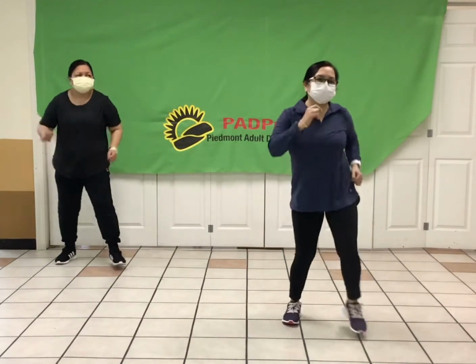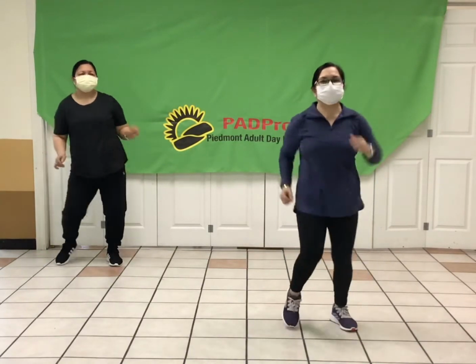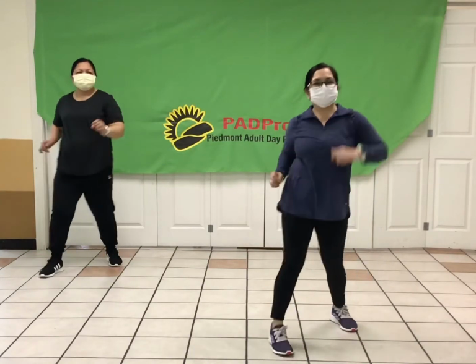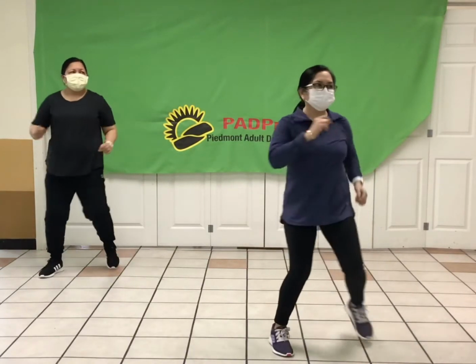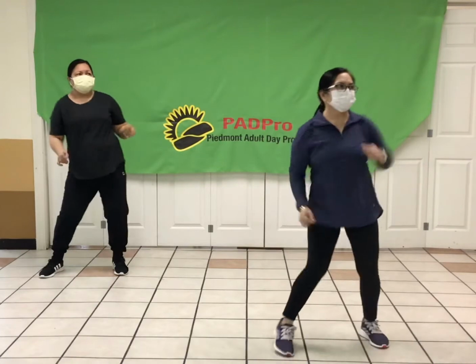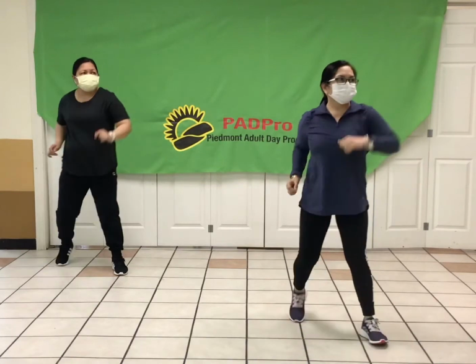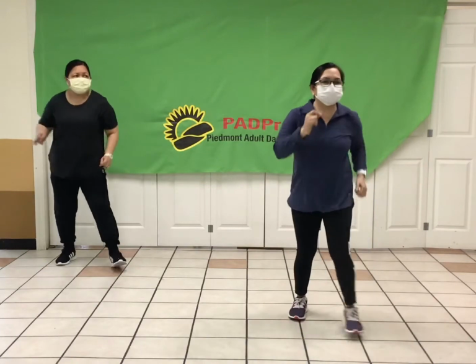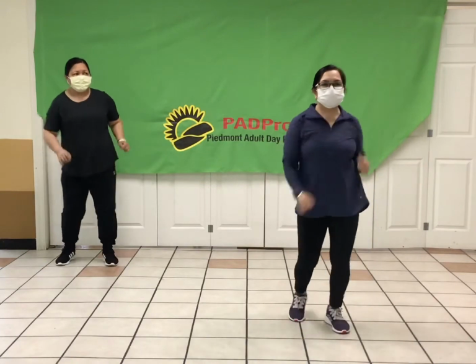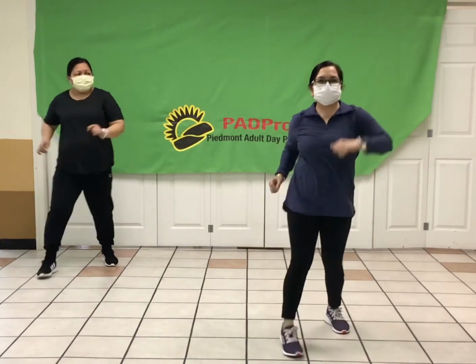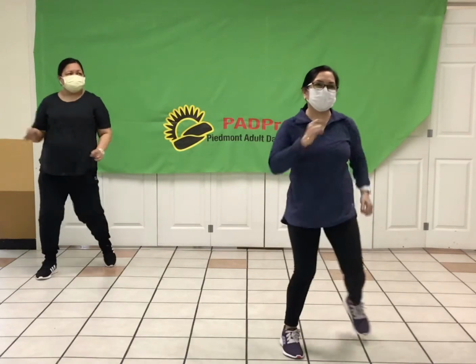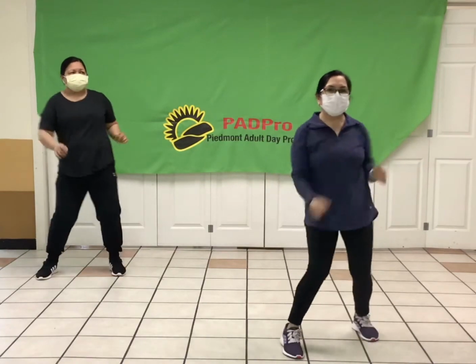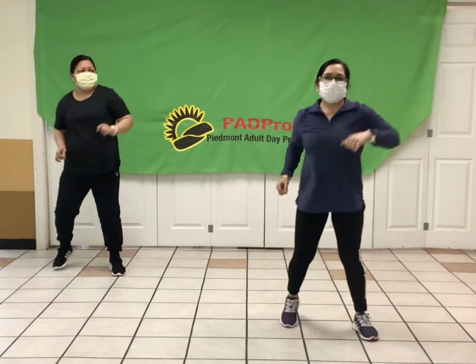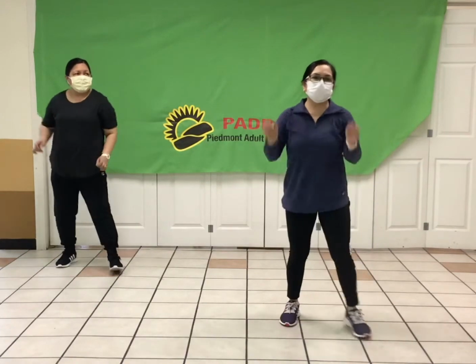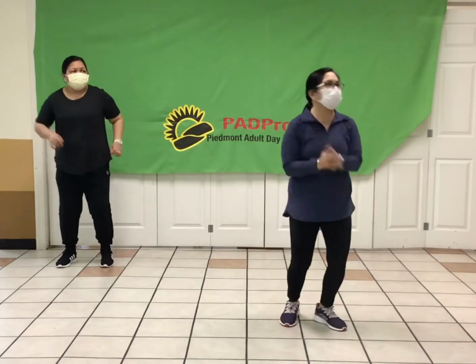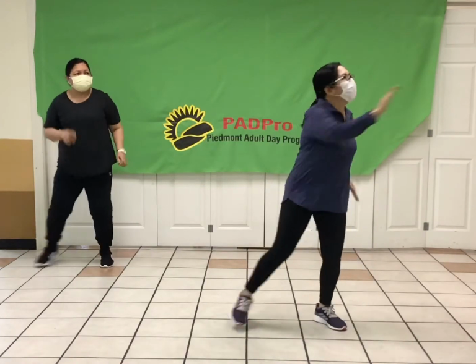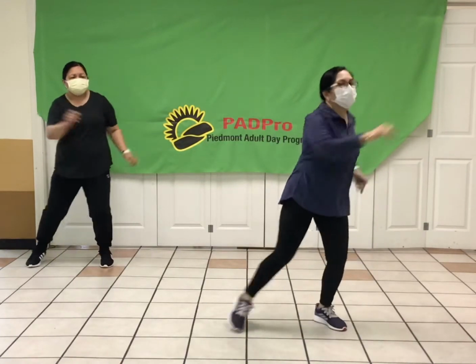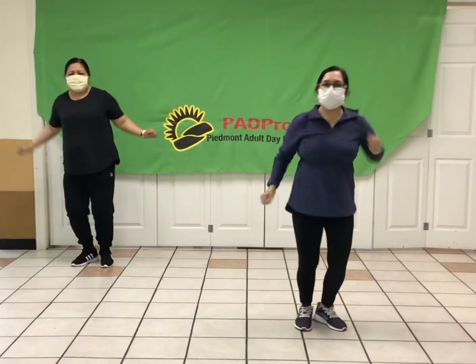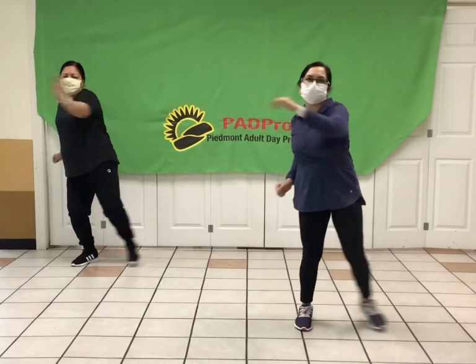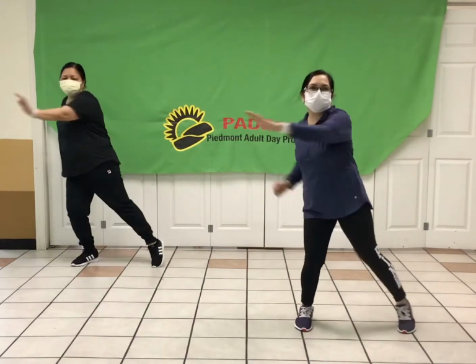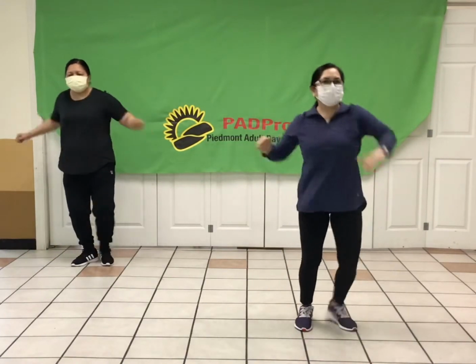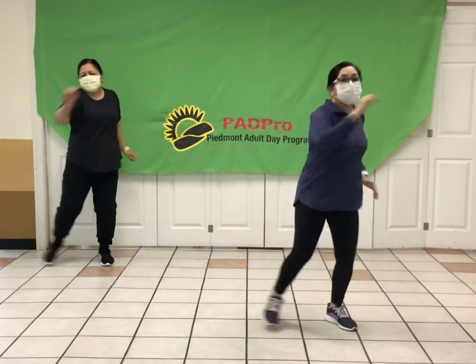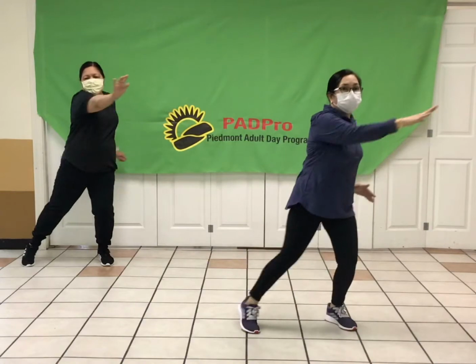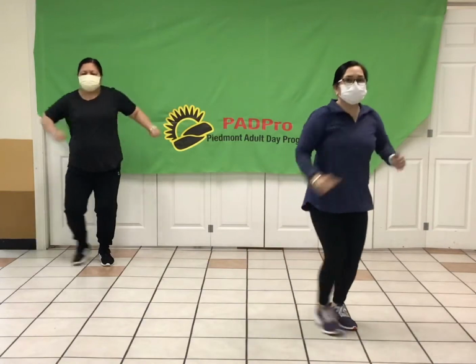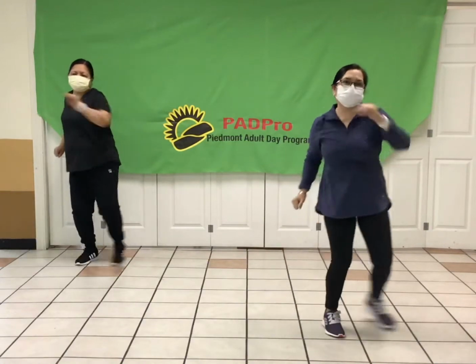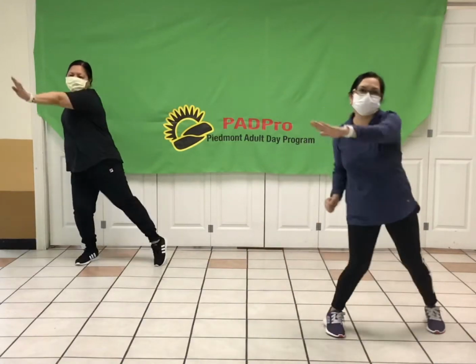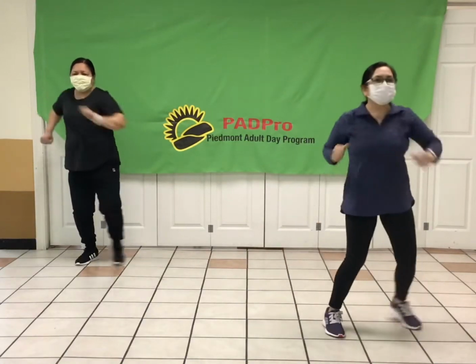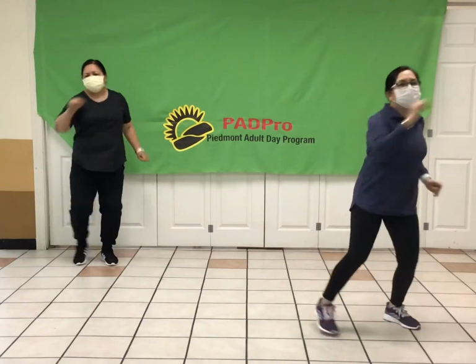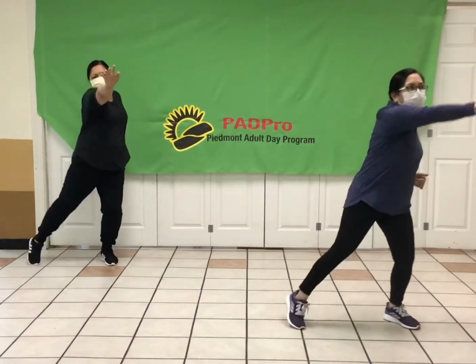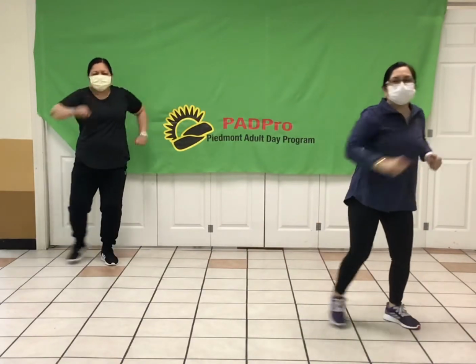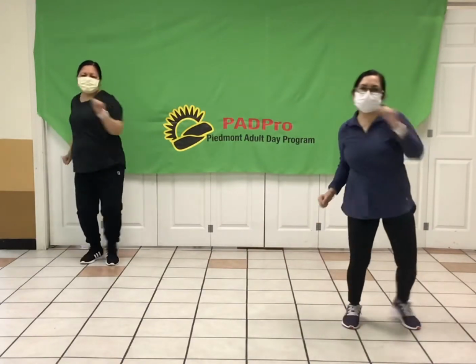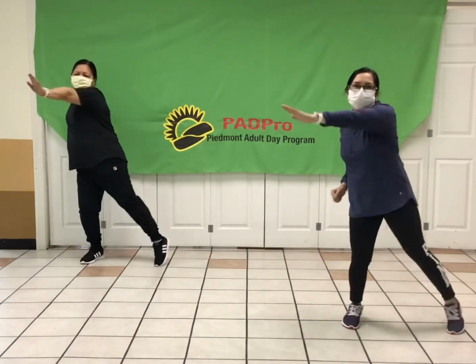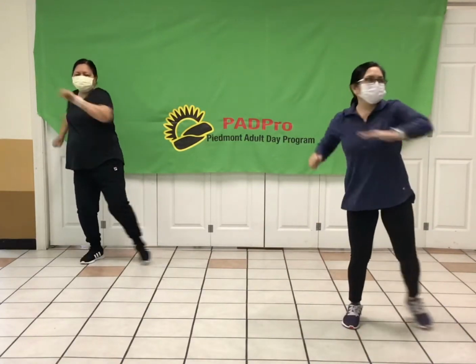All right, you remember that reach? Let's do it right now. And reach. Good. Arms out in front, press right here. Nice and strong.